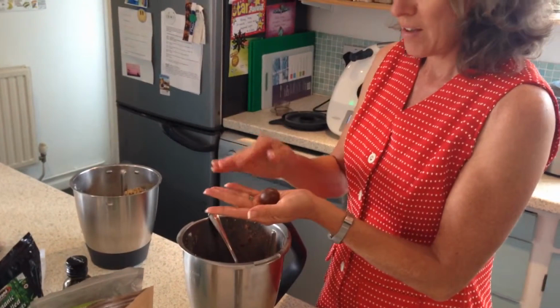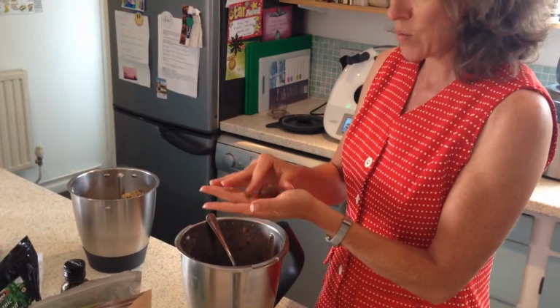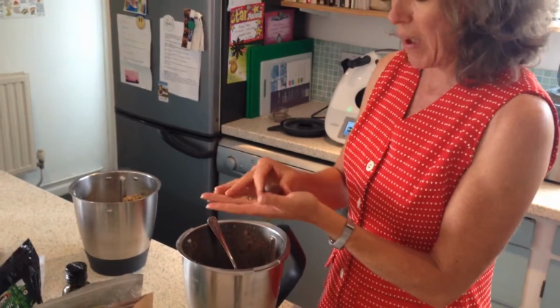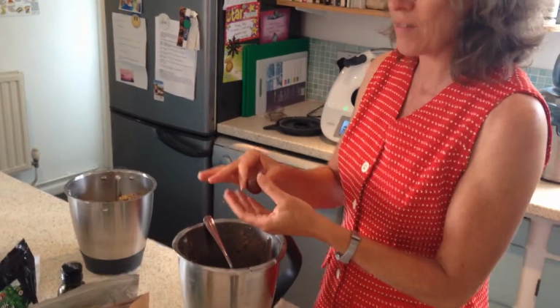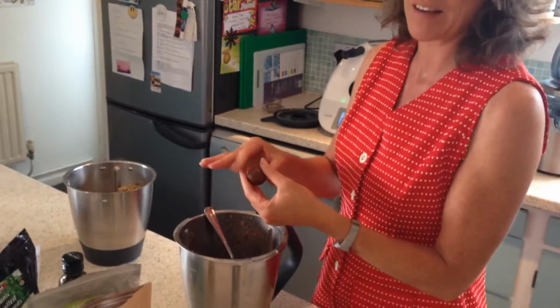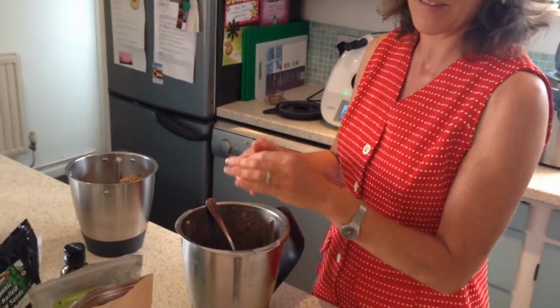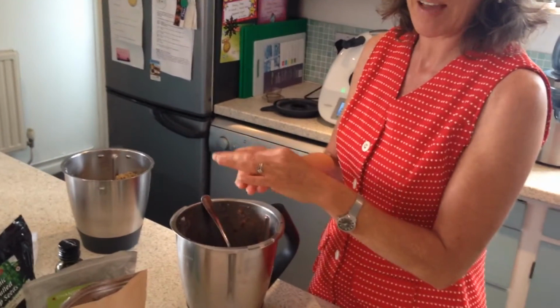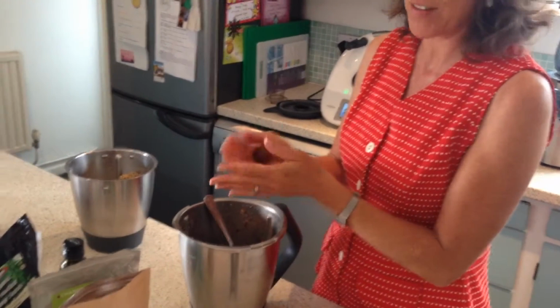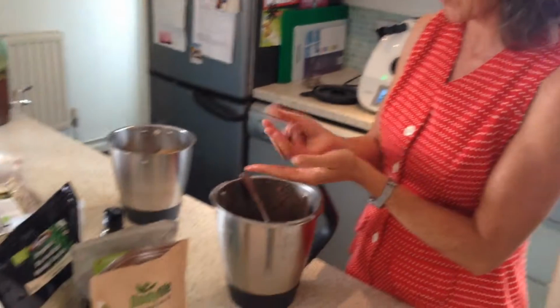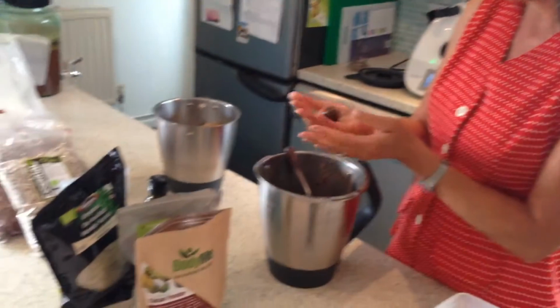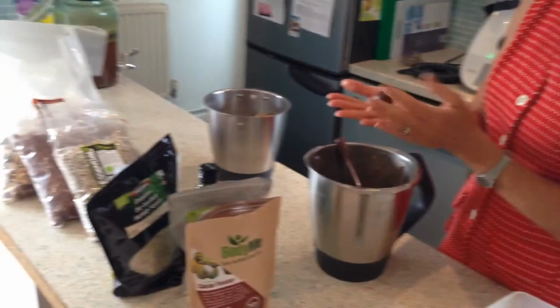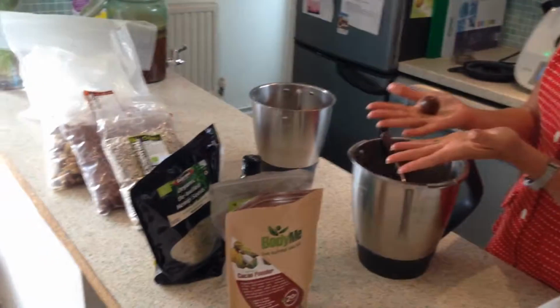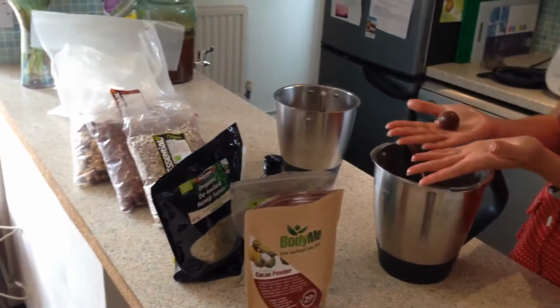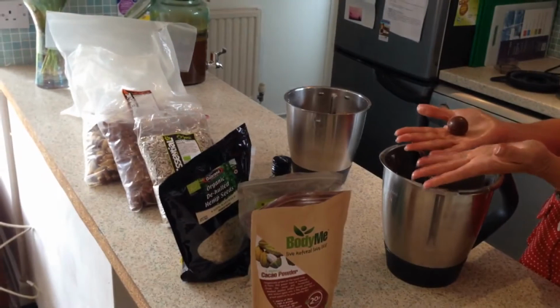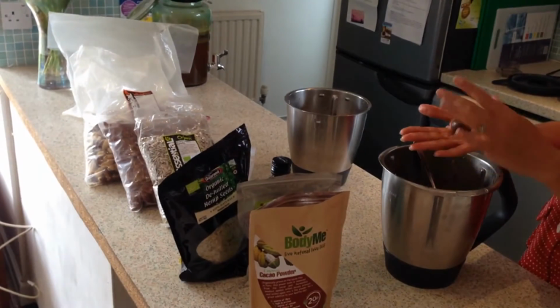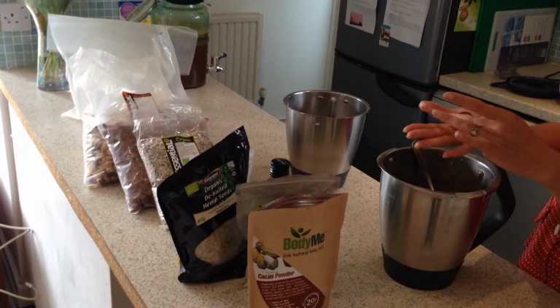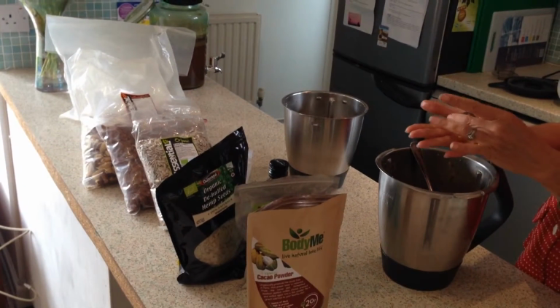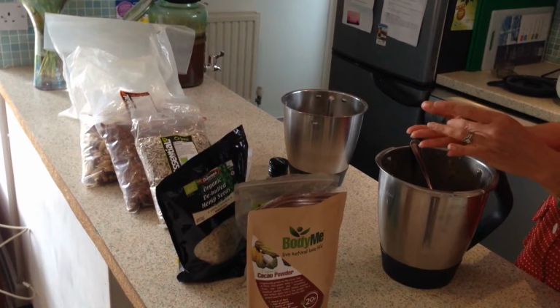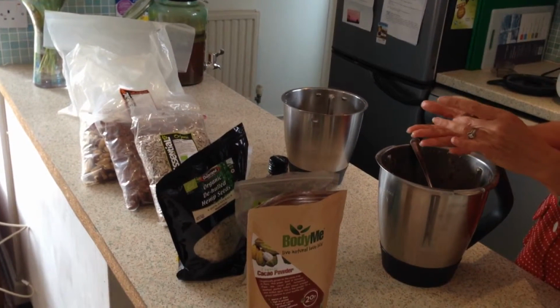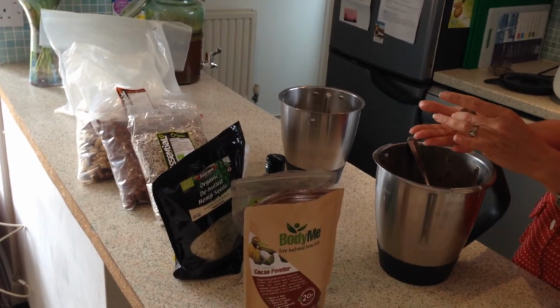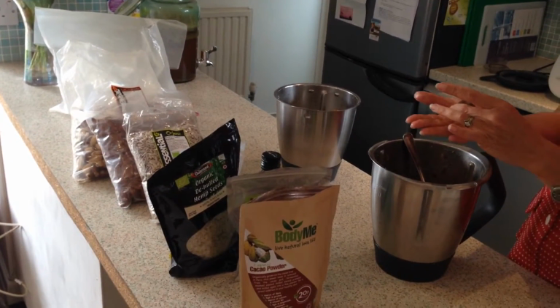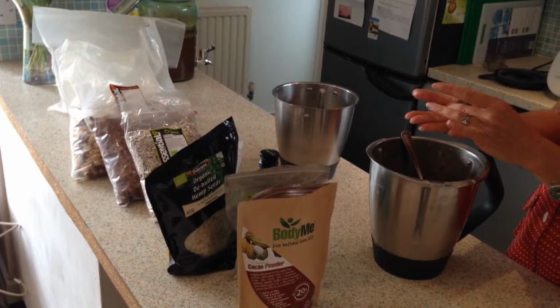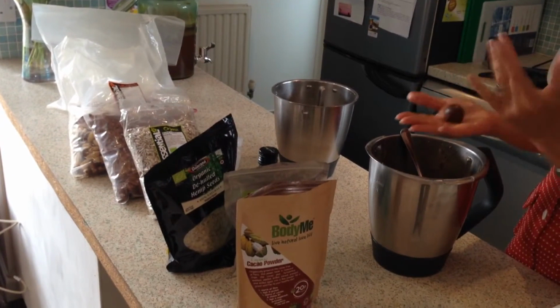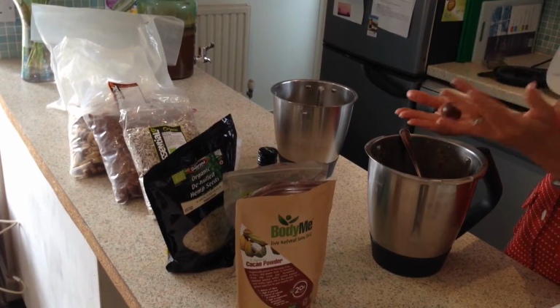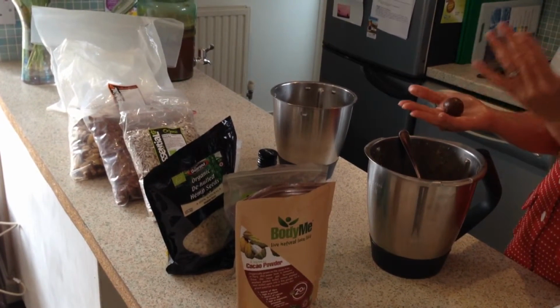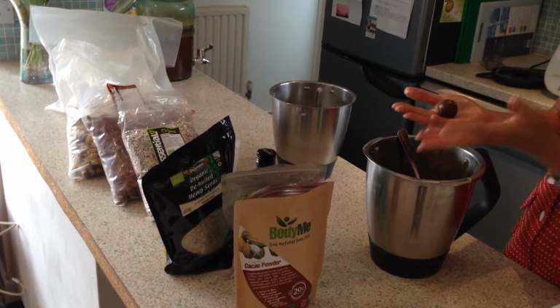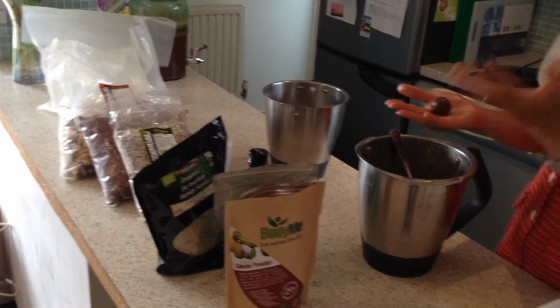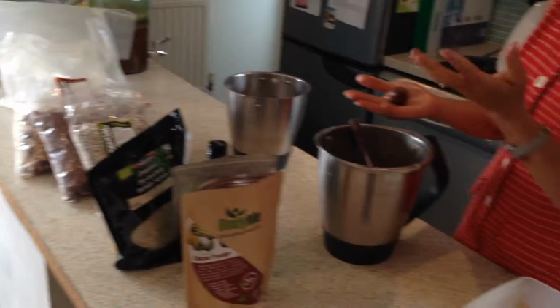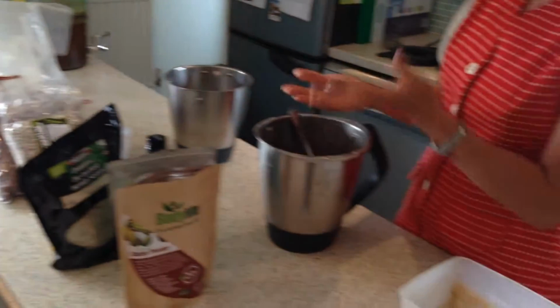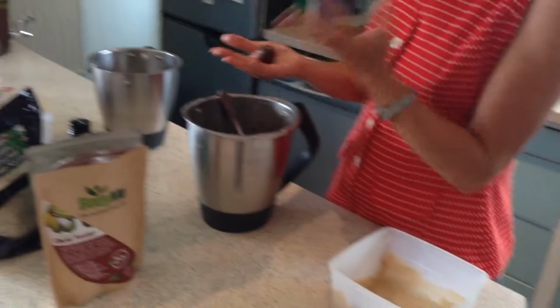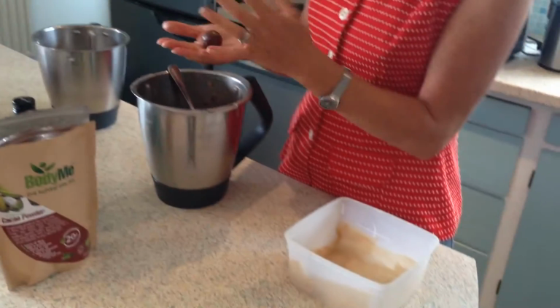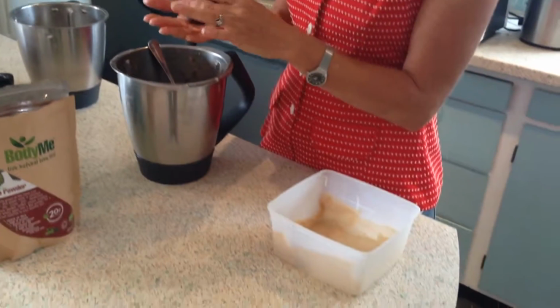So as well as packing for the next eight festivals, I am busy making bliss balls and I wanted to share with you what I think the trick is about making good bliss balls.